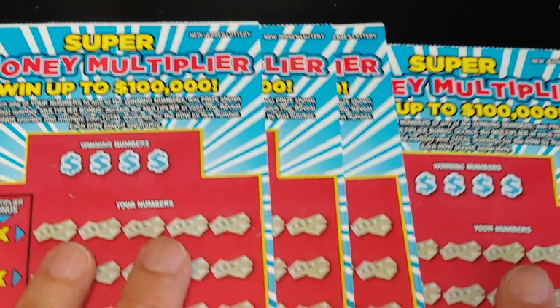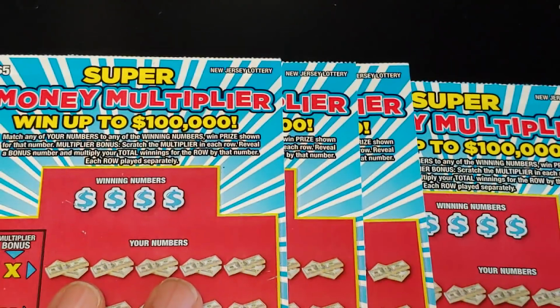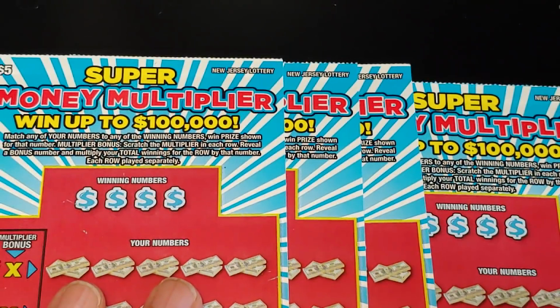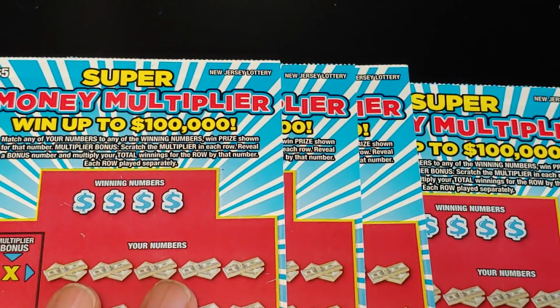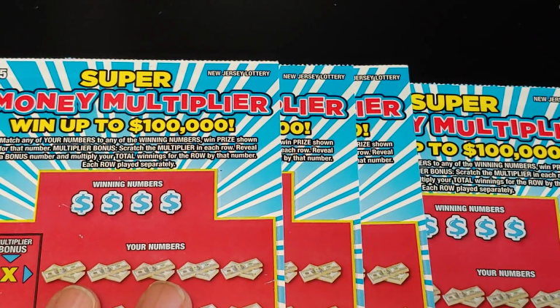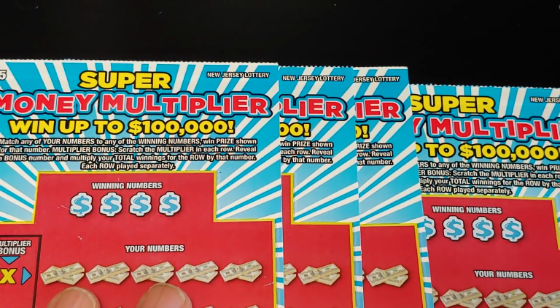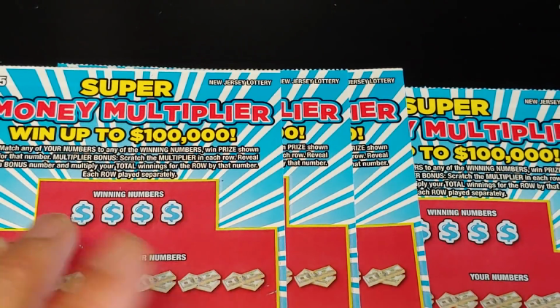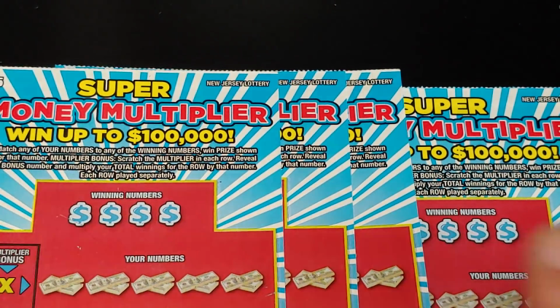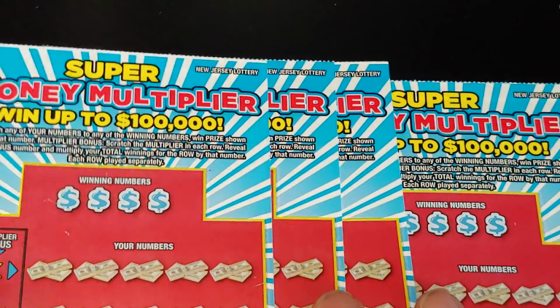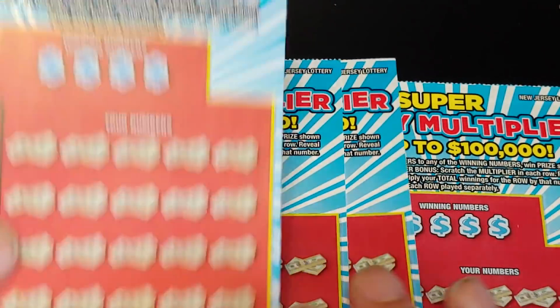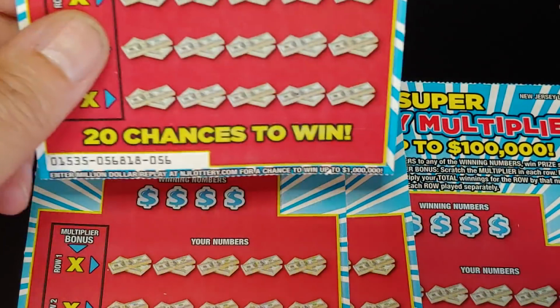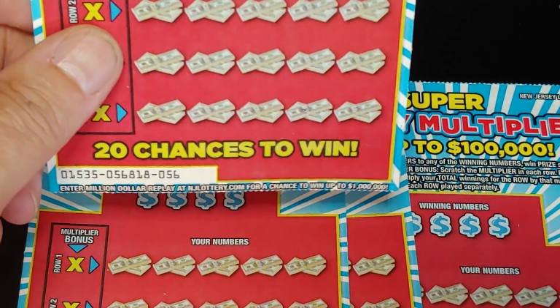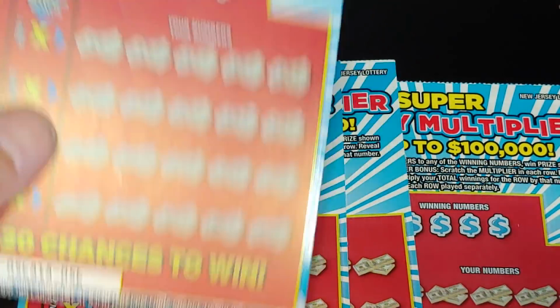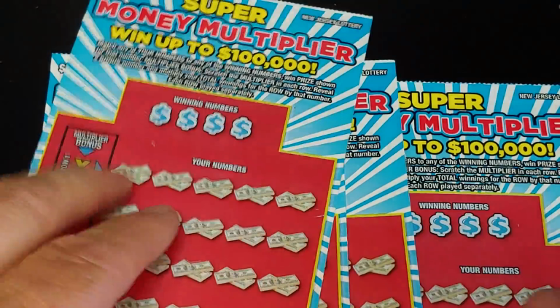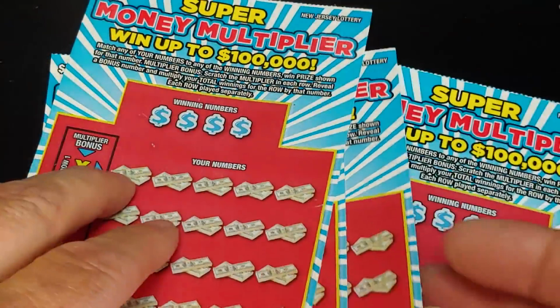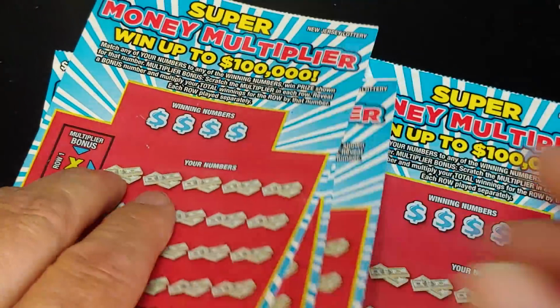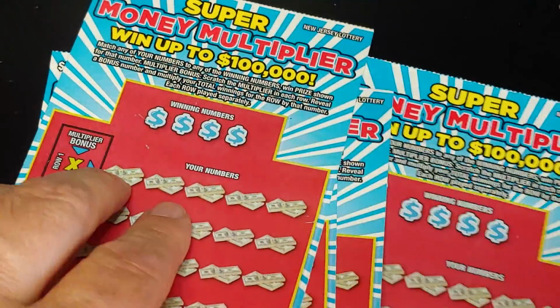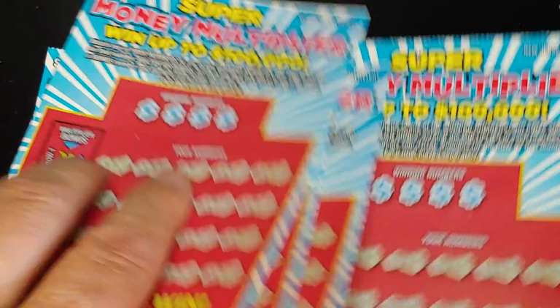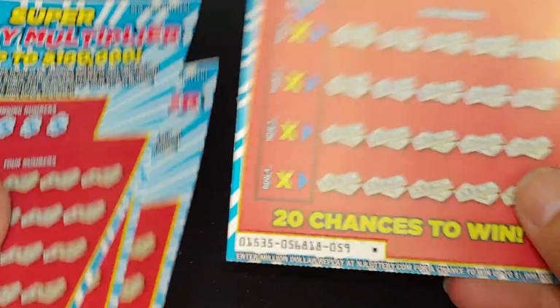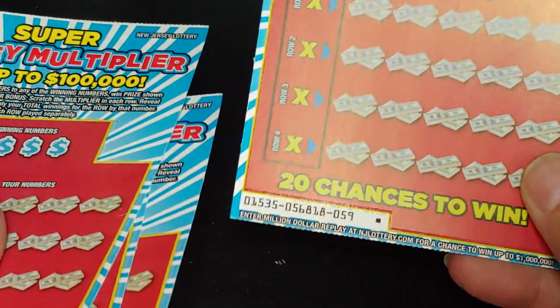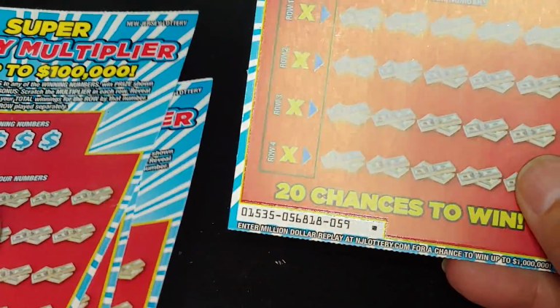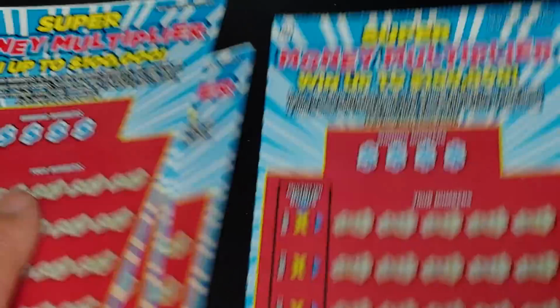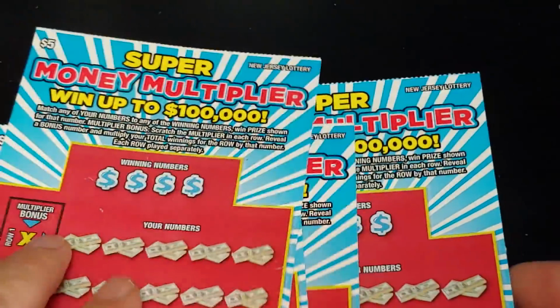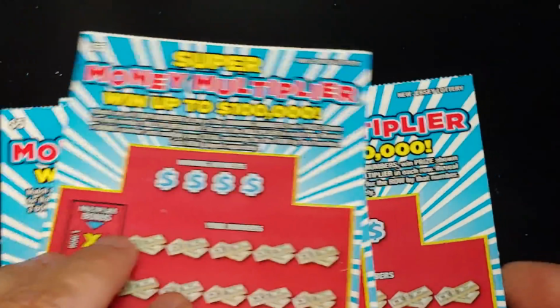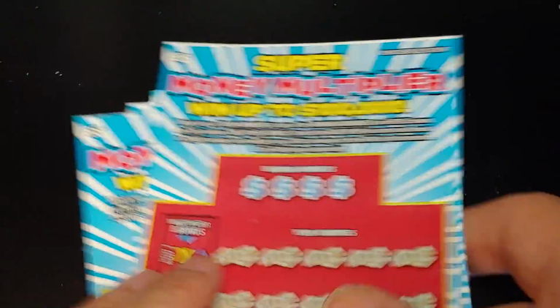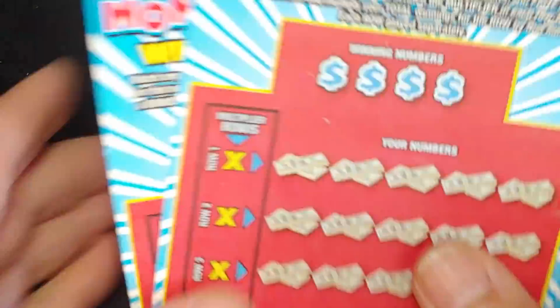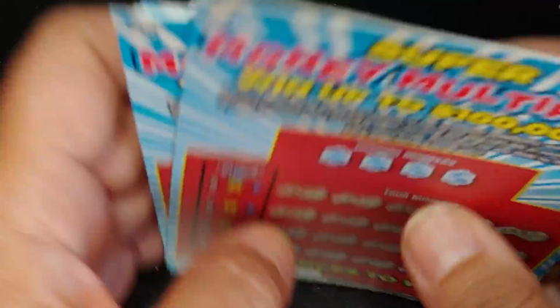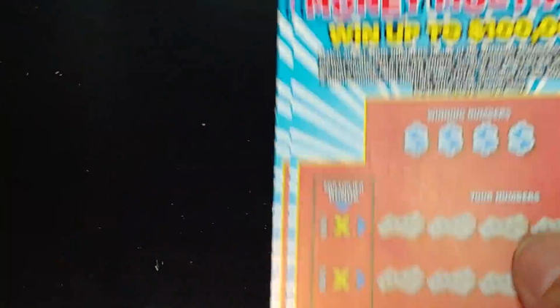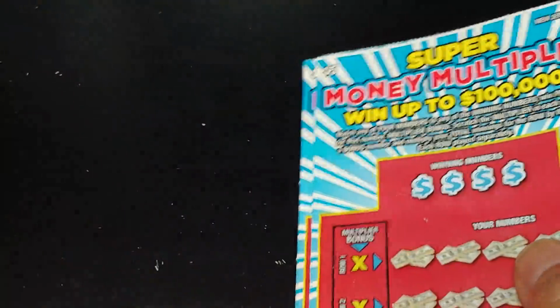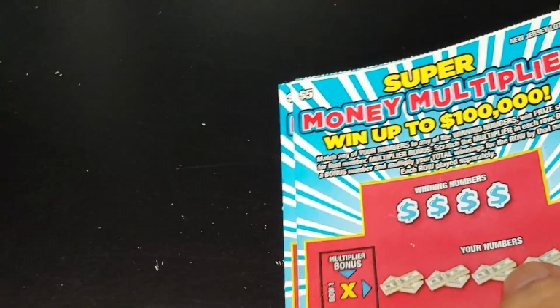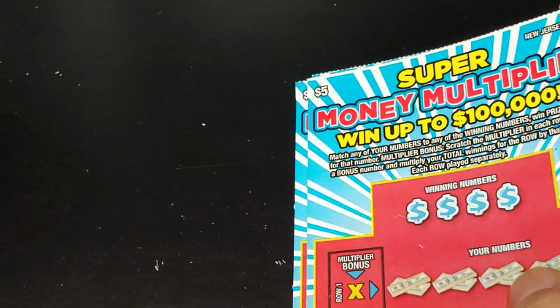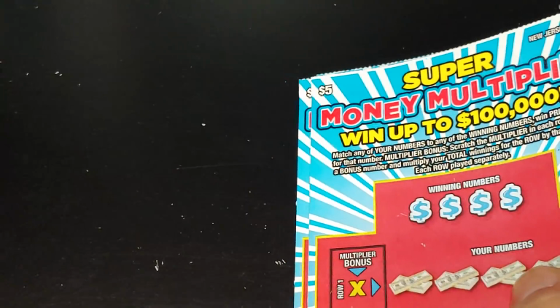And then I have the Super Money Multiplier — ticket 56. I knew there were four tickets total, so I got 56, 57, 58, and 59.